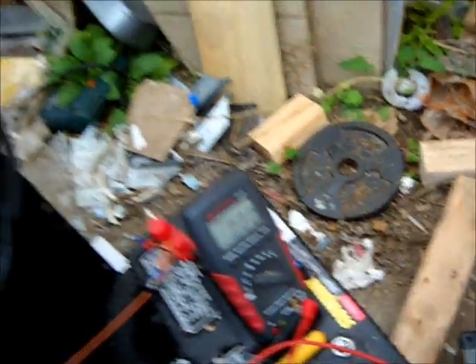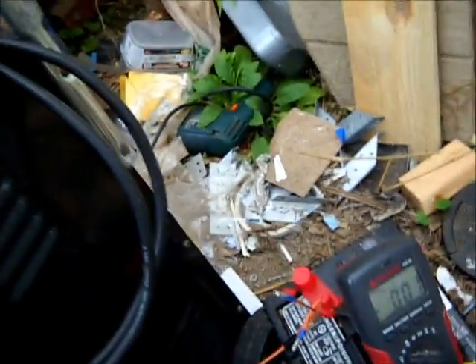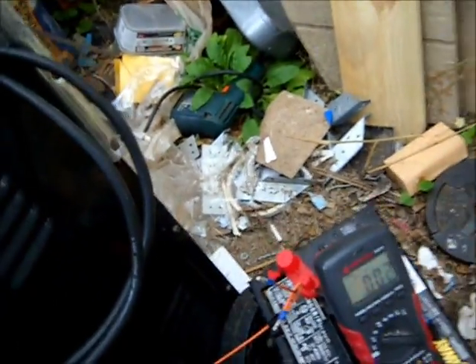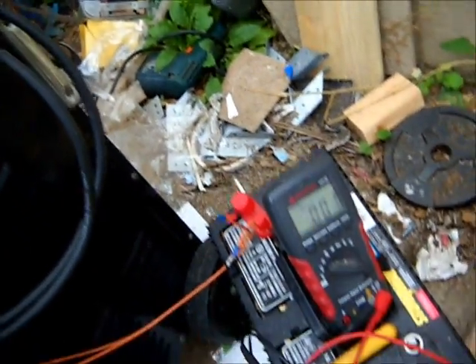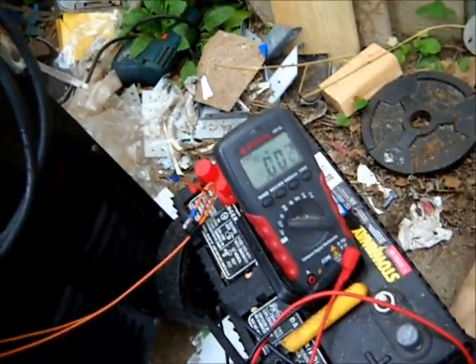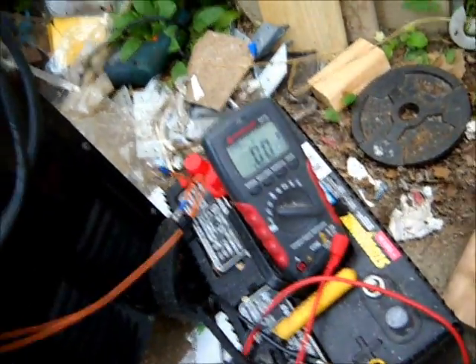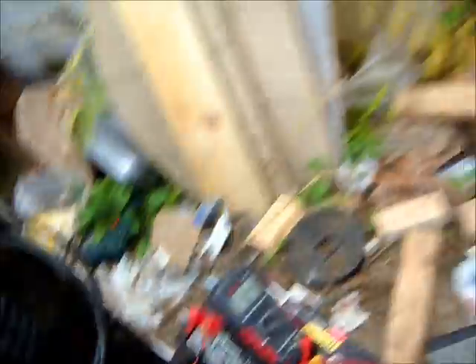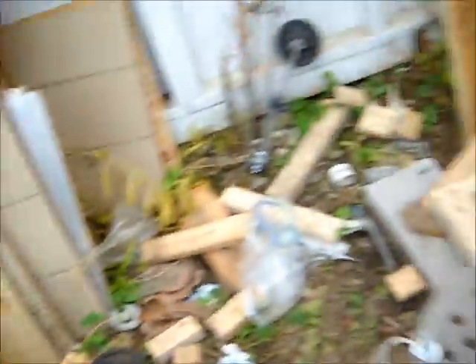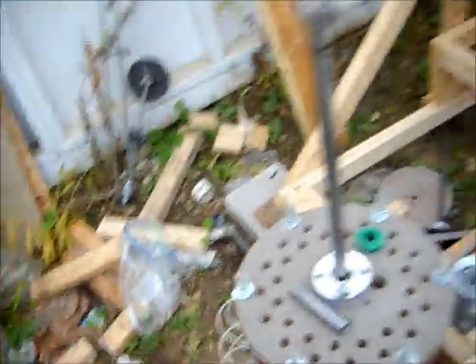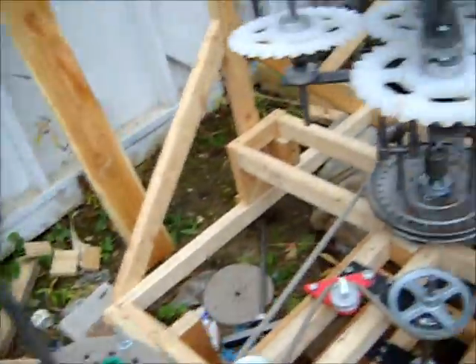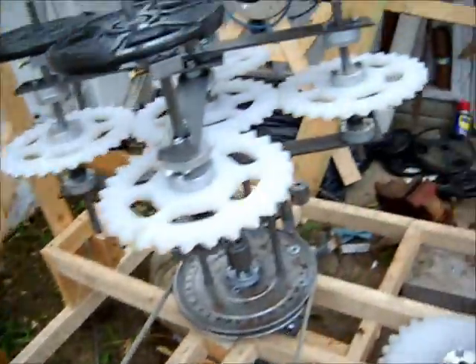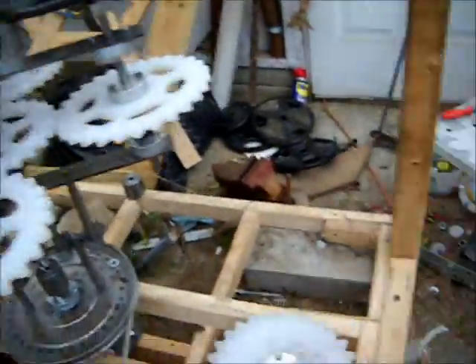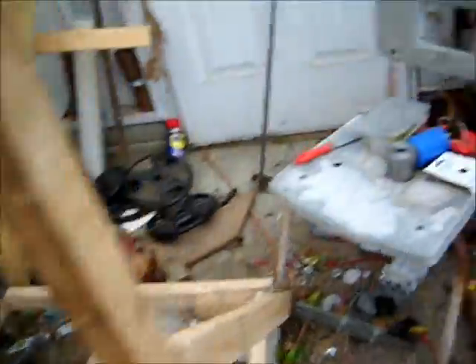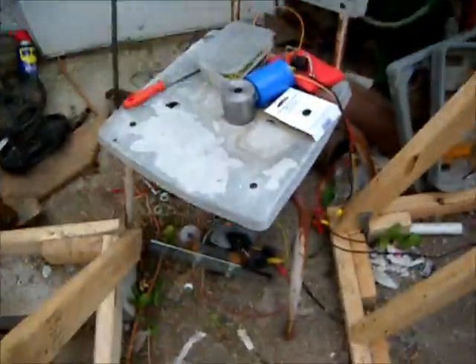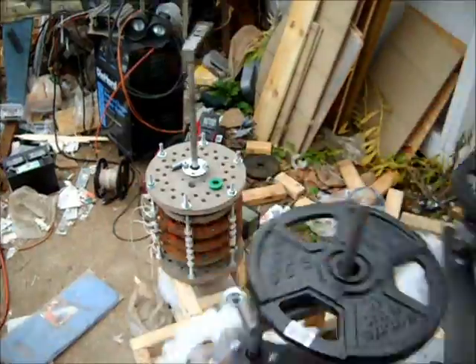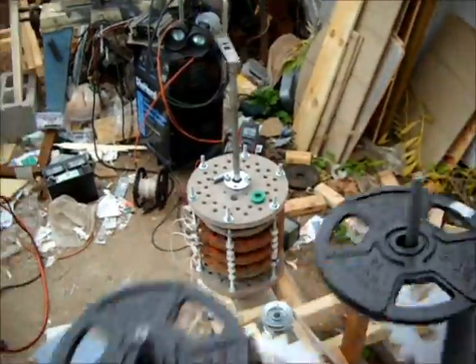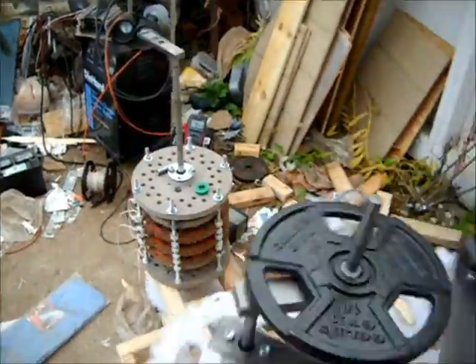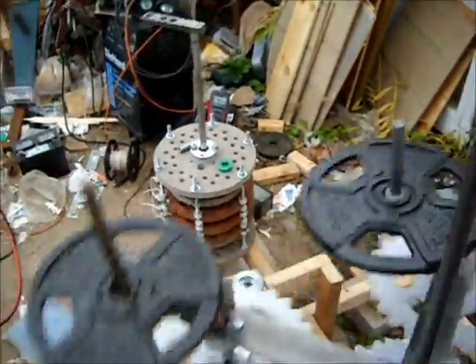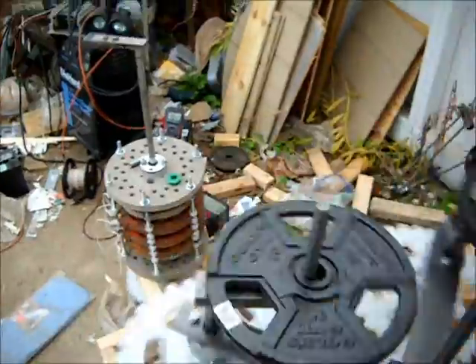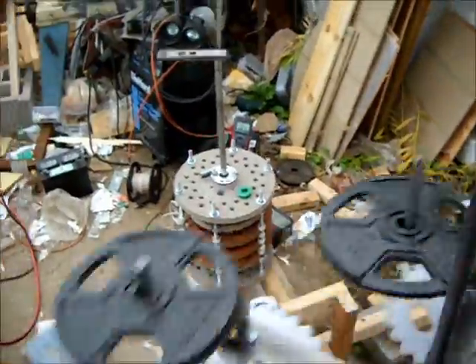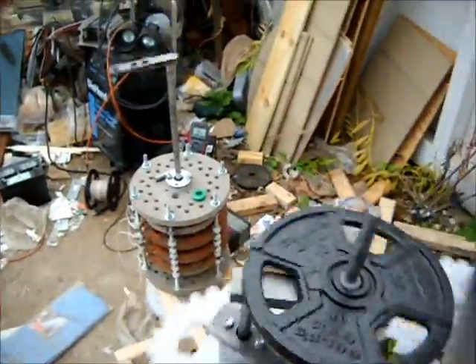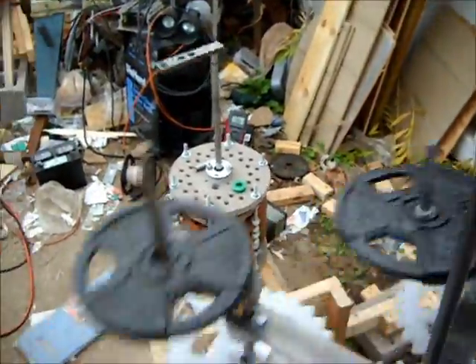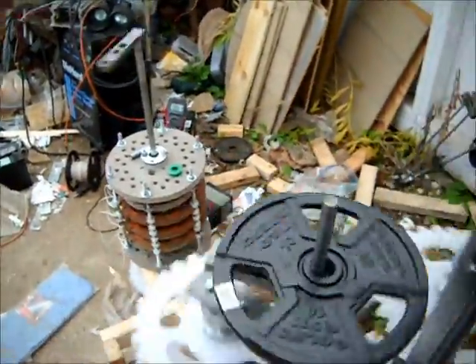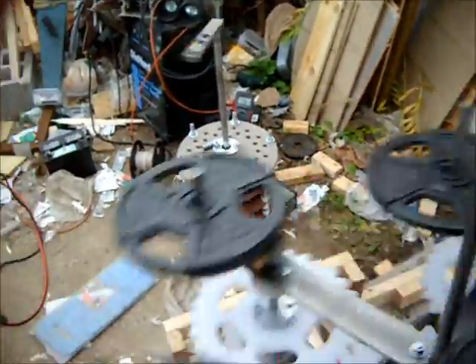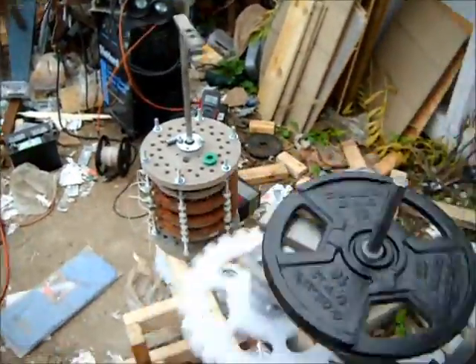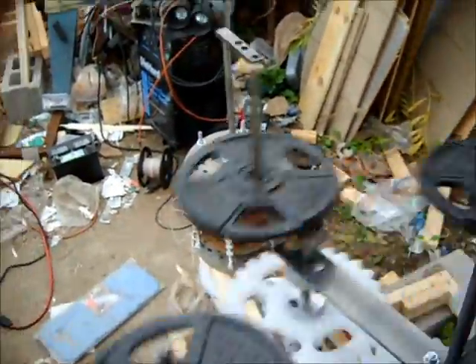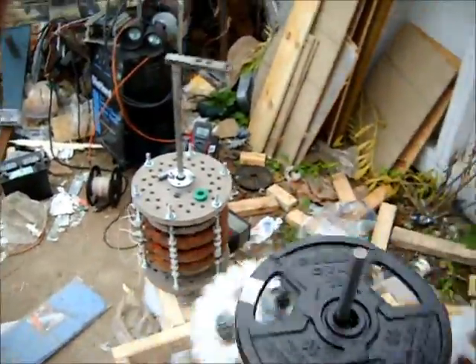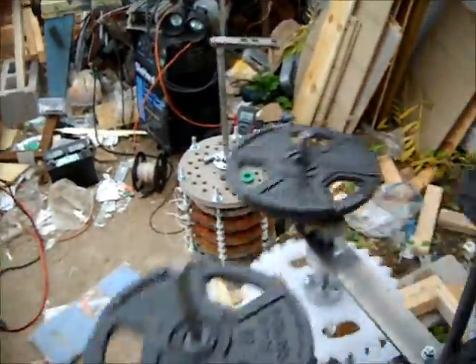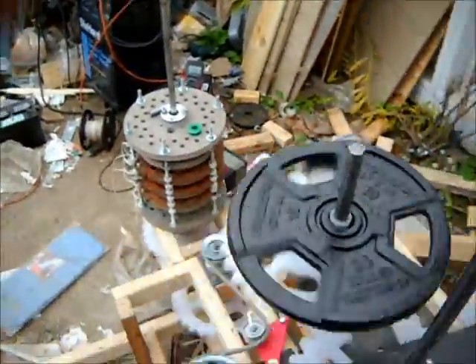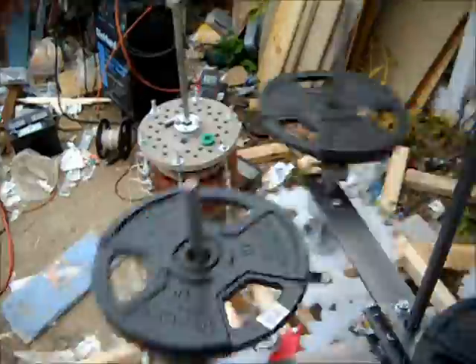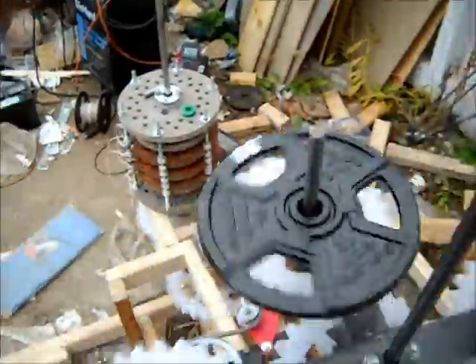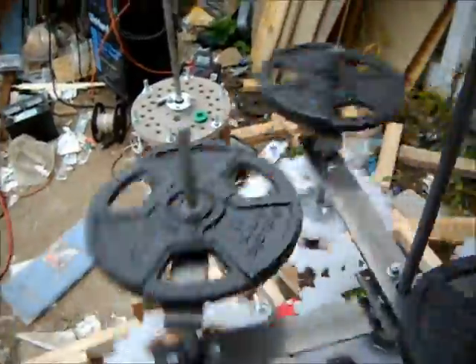We'll see what kind of no-load voltage we'll get at about maximum RPM. I can get roughly between 9.5 to 10 volts.